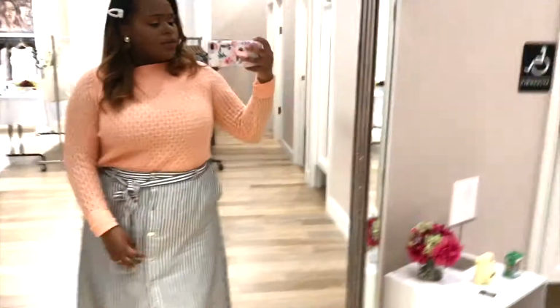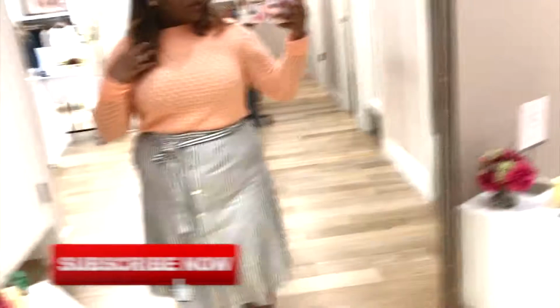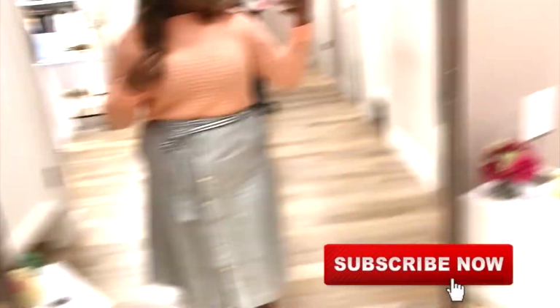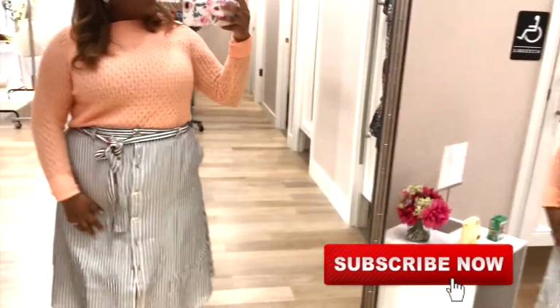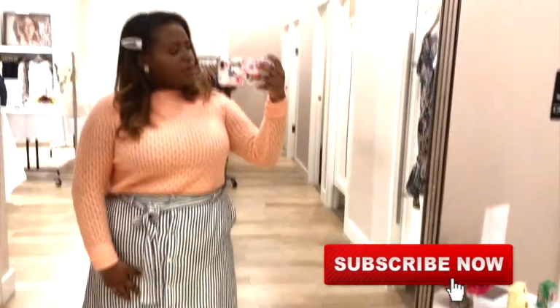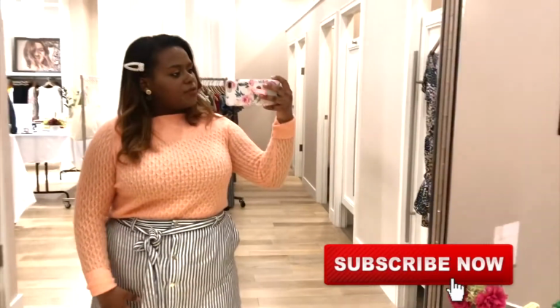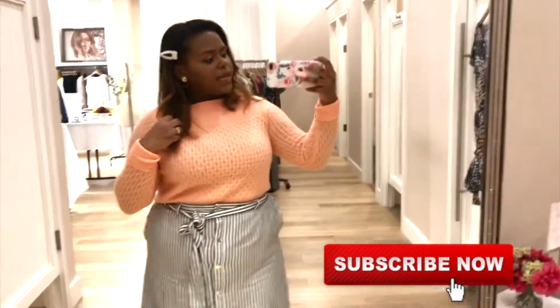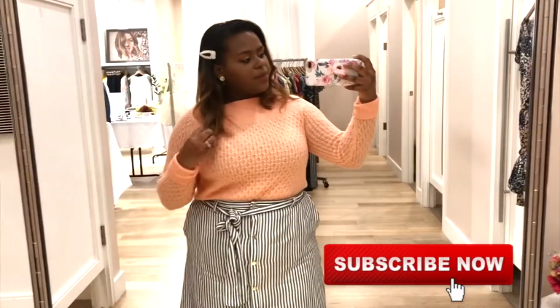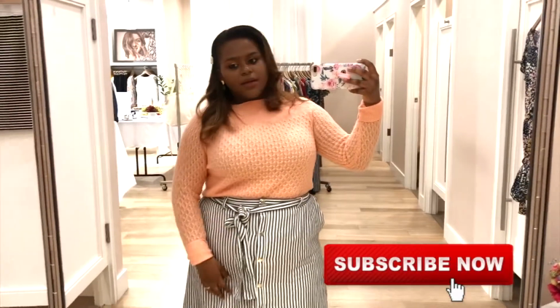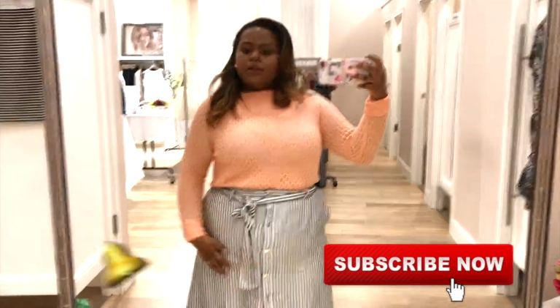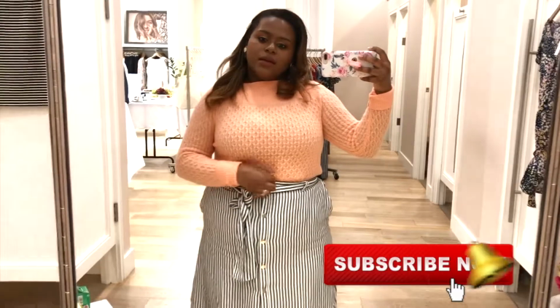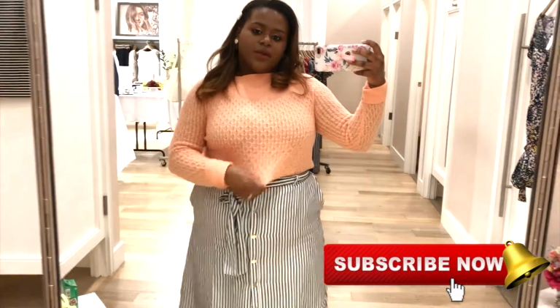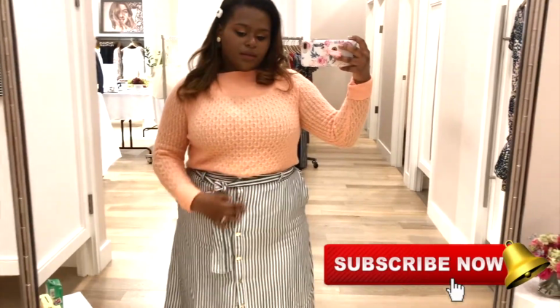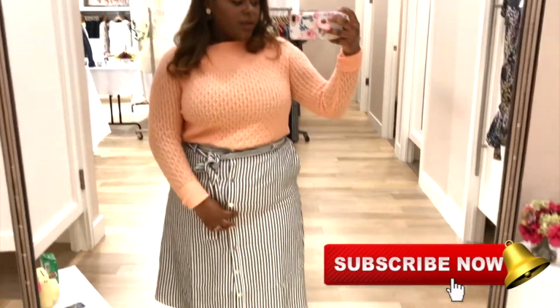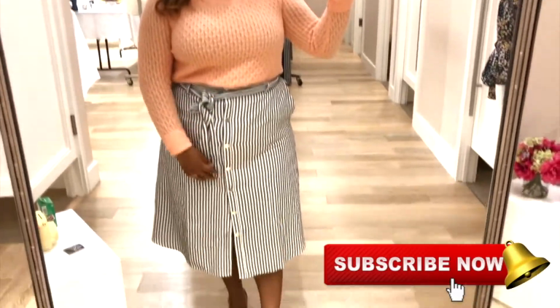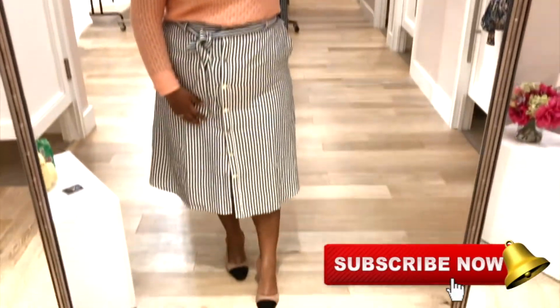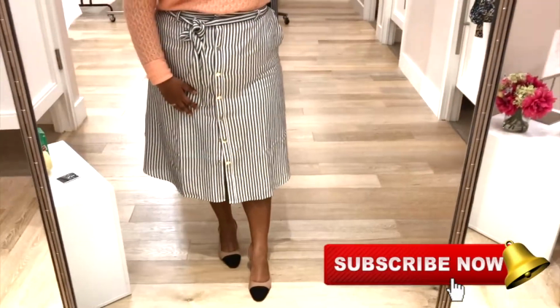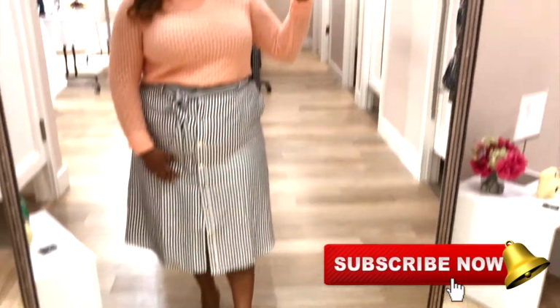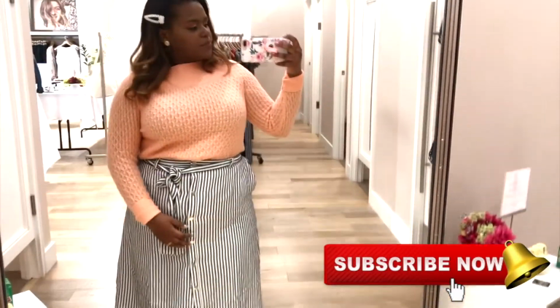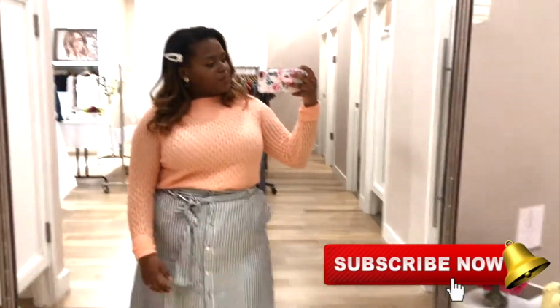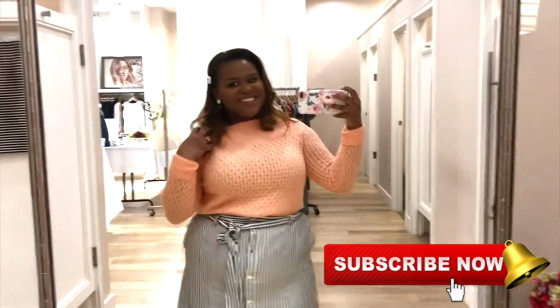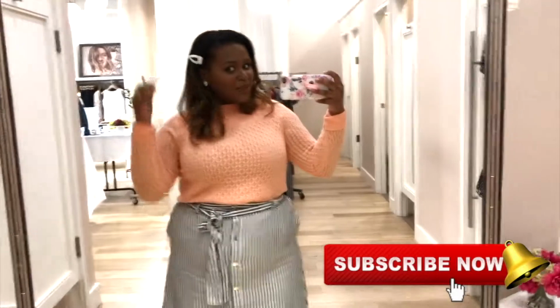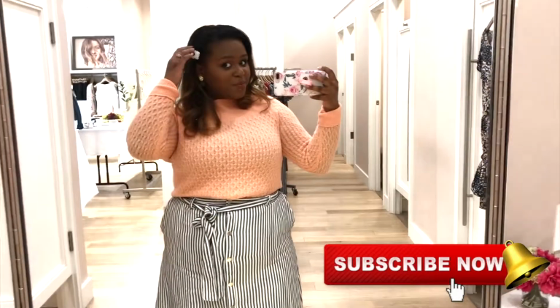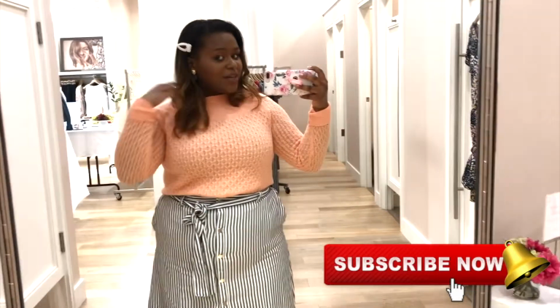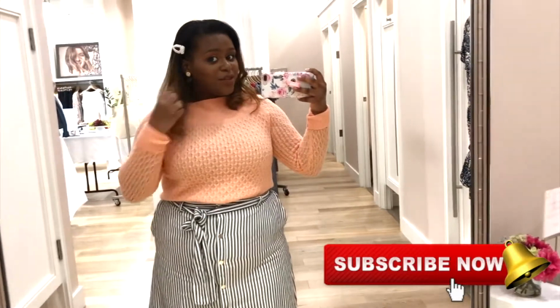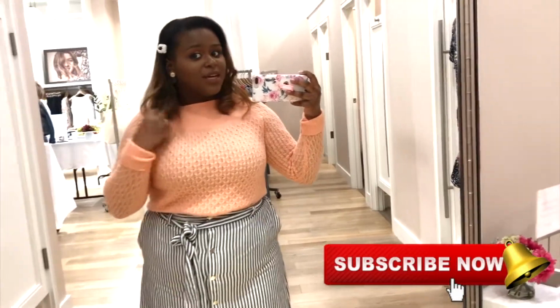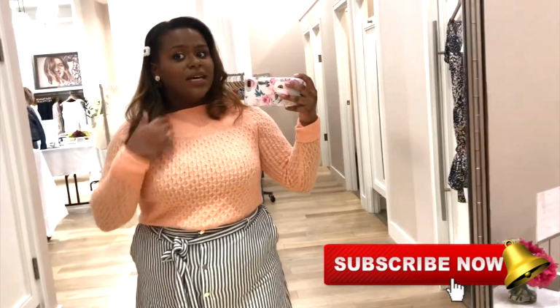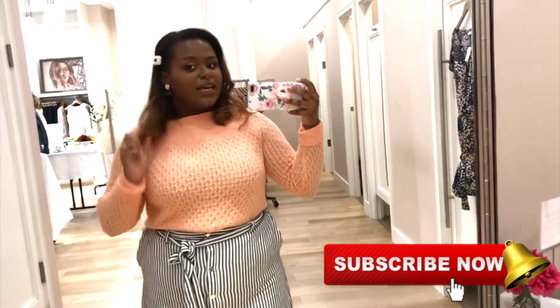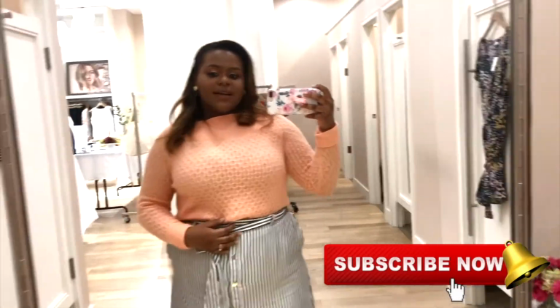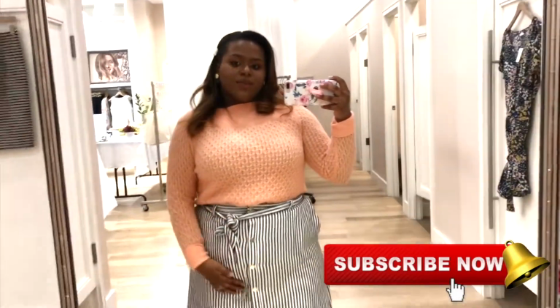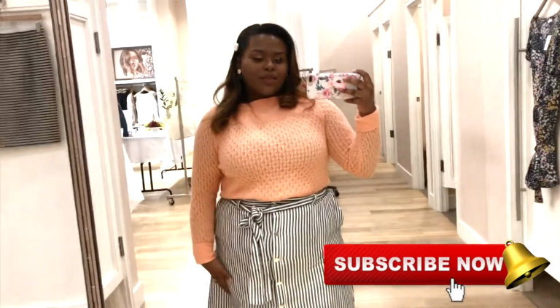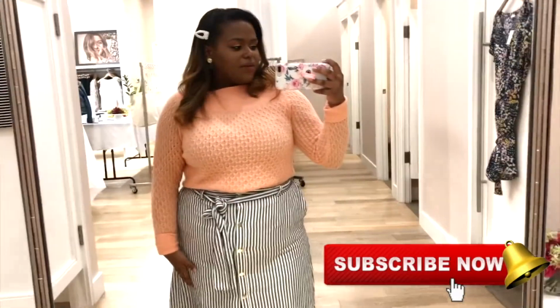I did want to show you guys my outfit for today. This is a Loft top in a skirt, and then my shoes, my little Pearl Claire hair clip that y'all love, and I am so glad about this outfit.